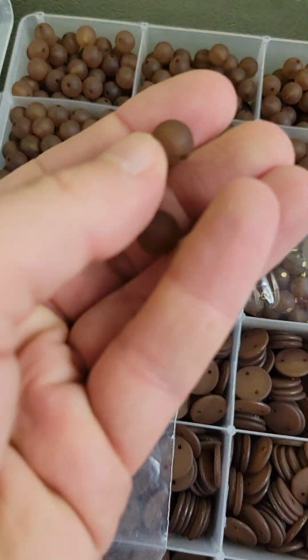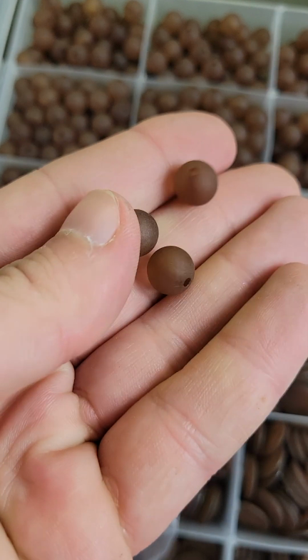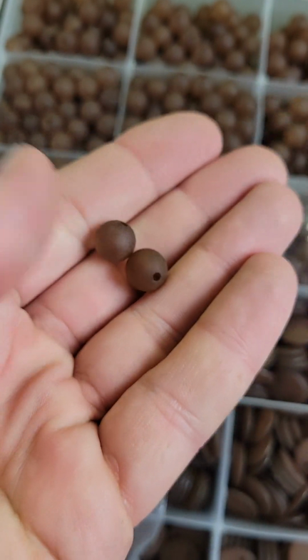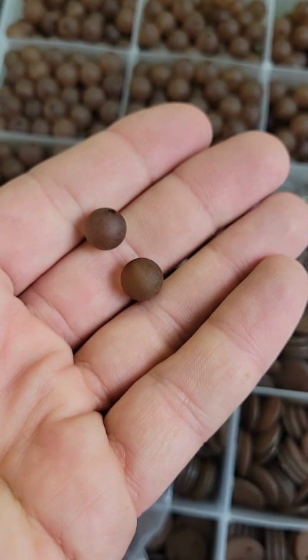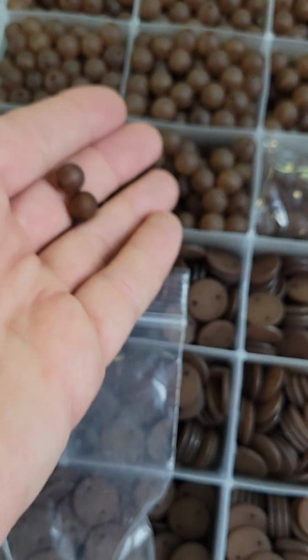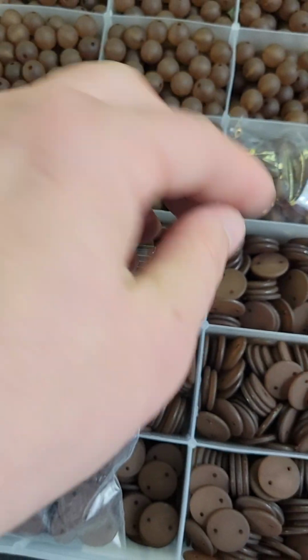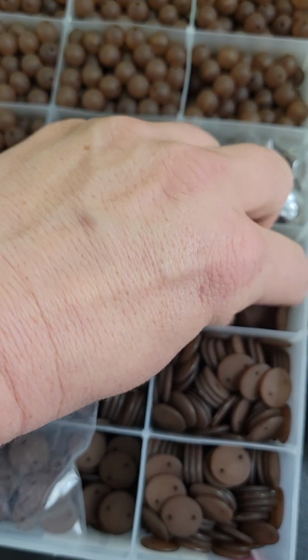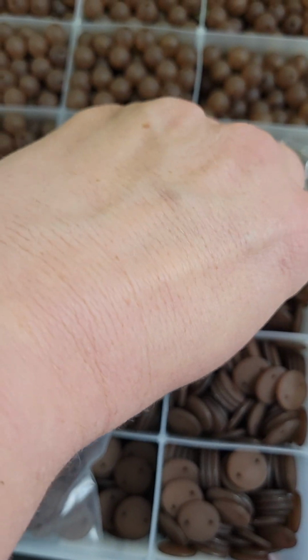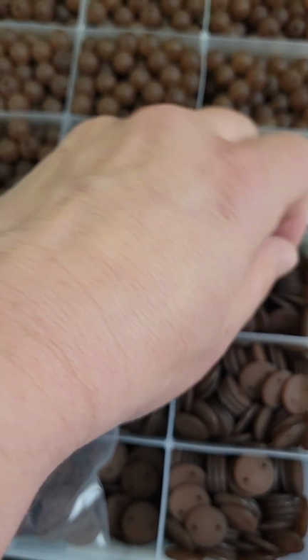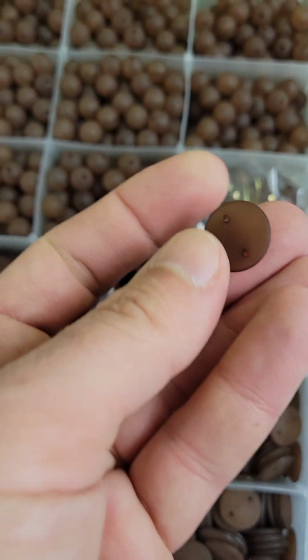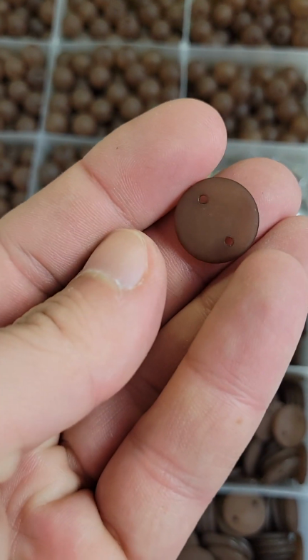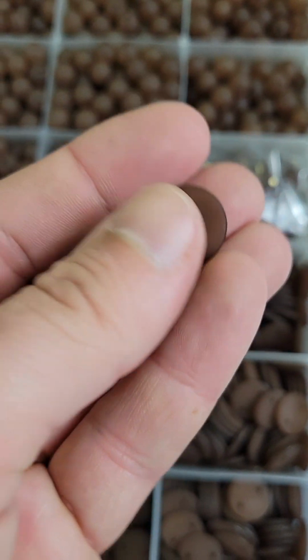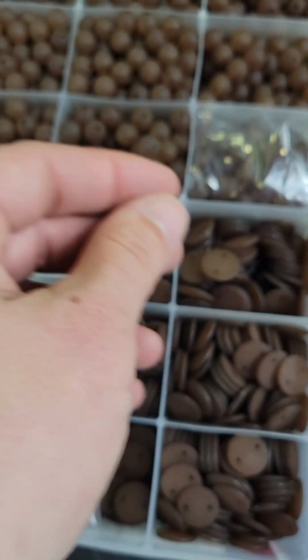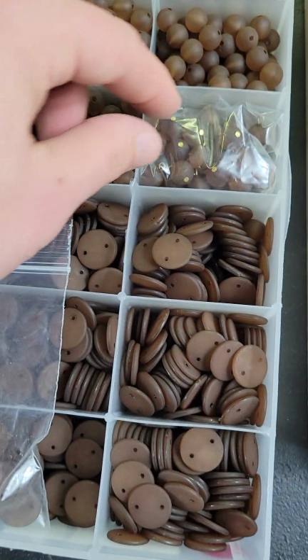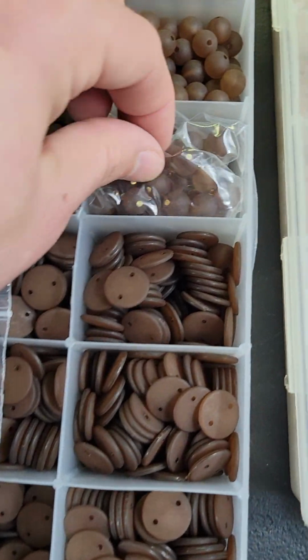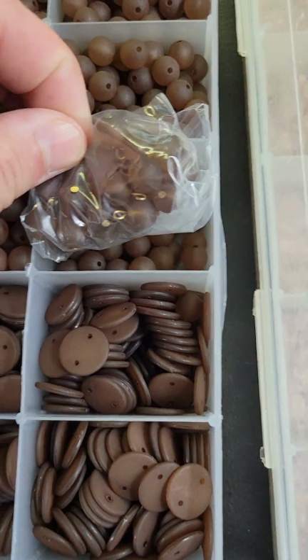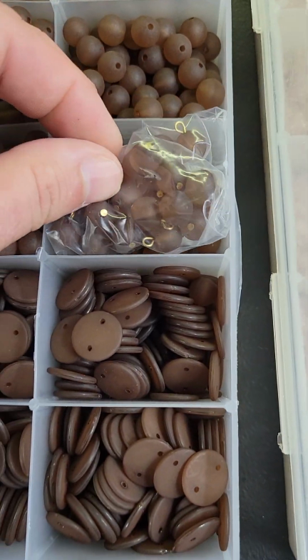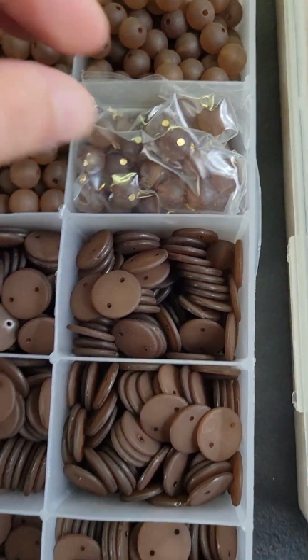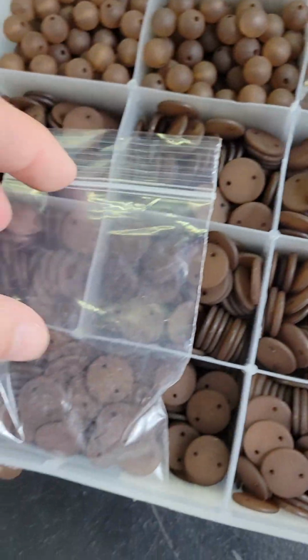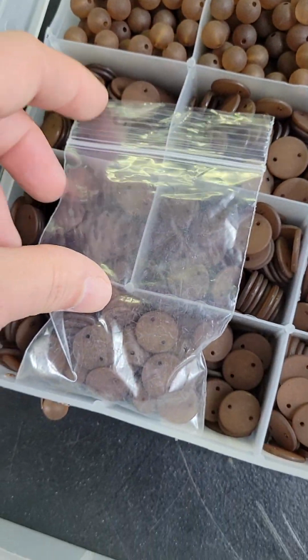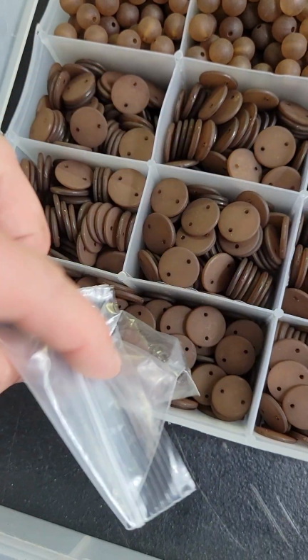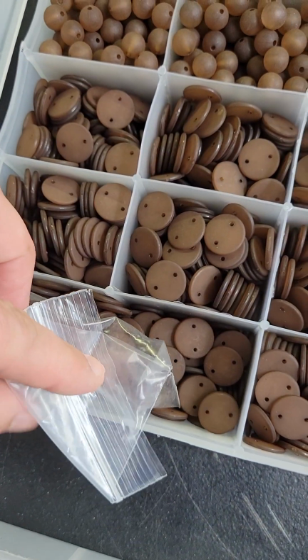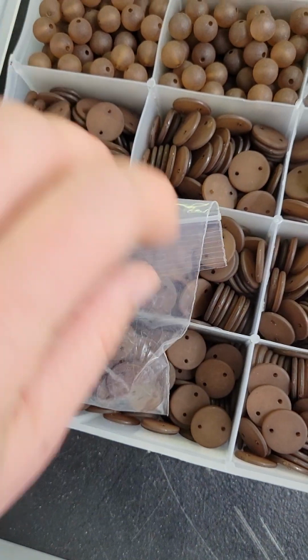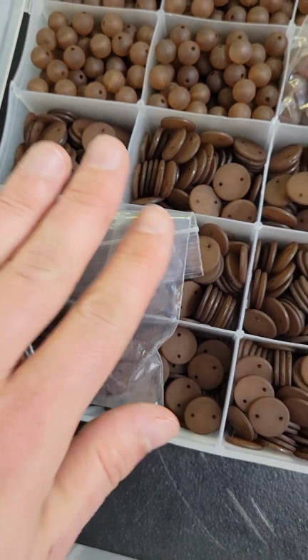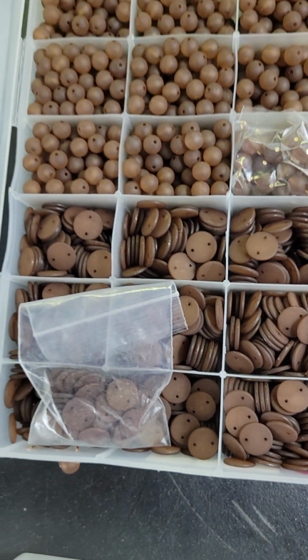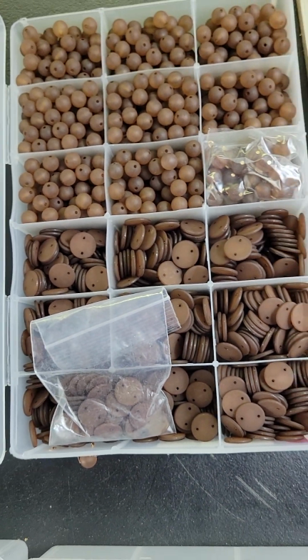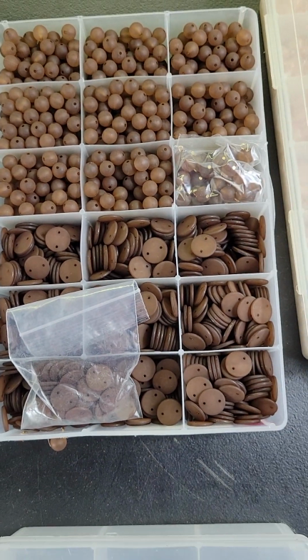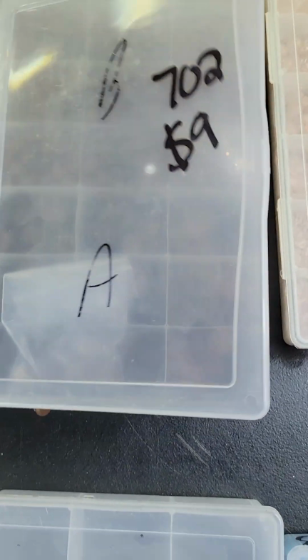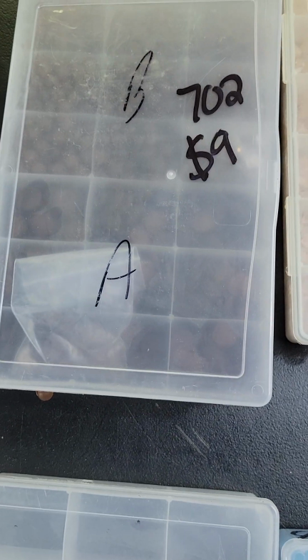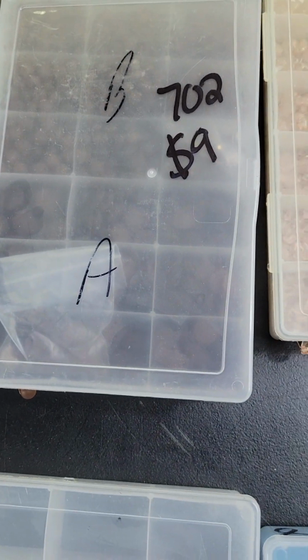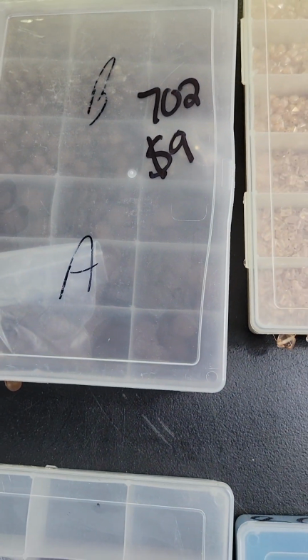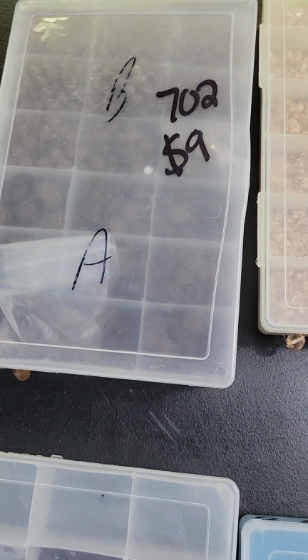Number 702 is nine dollars. These are made to look like a frosted glass. There are some with double holes, and a nice big lot overall — nine bucks on 702.